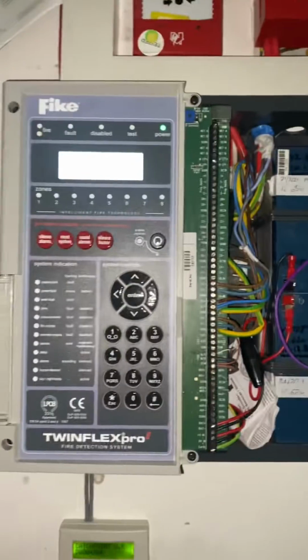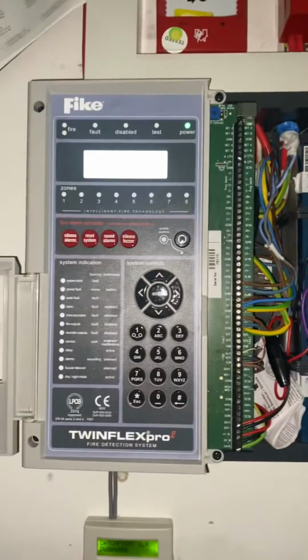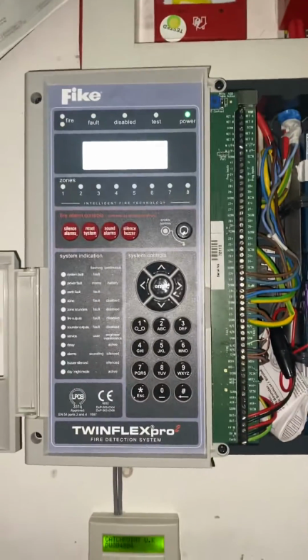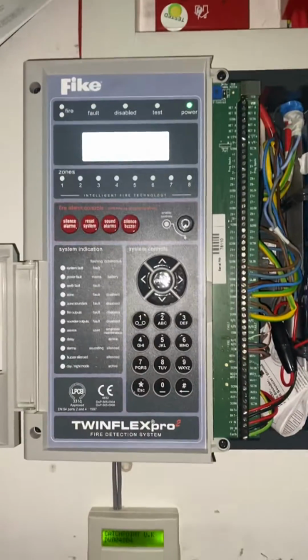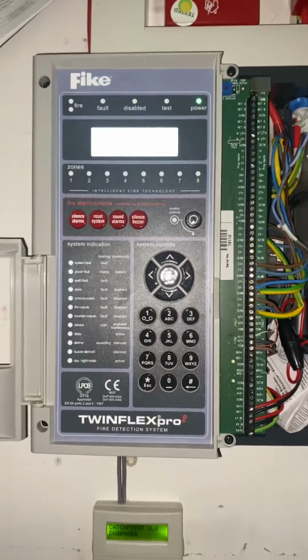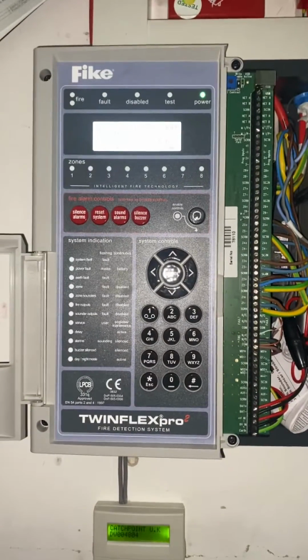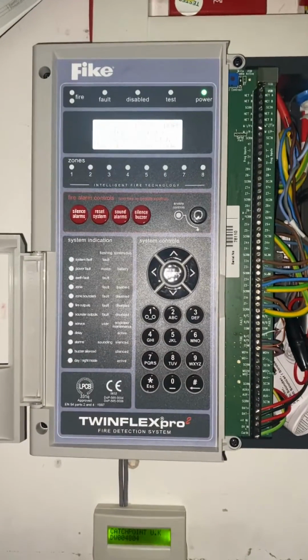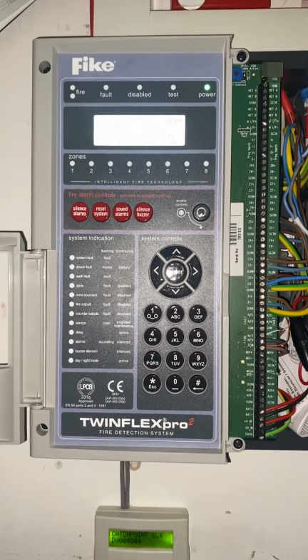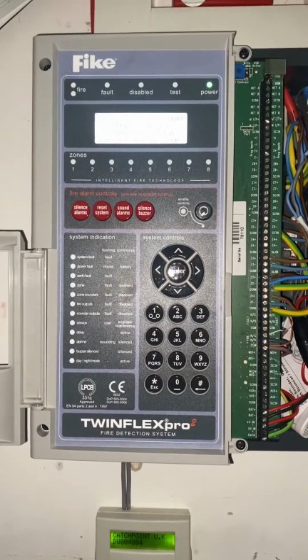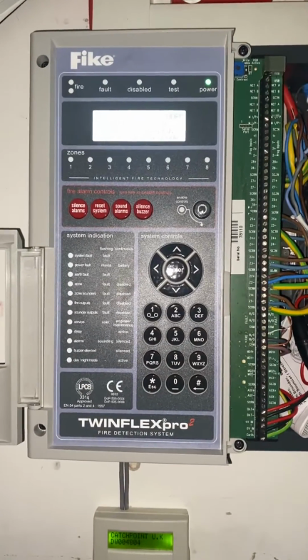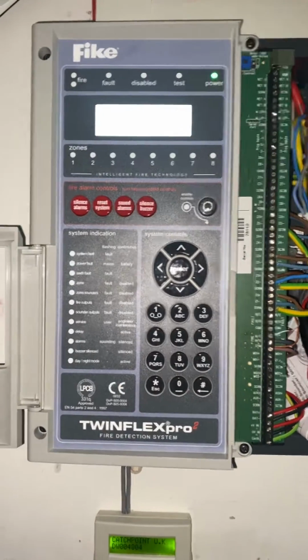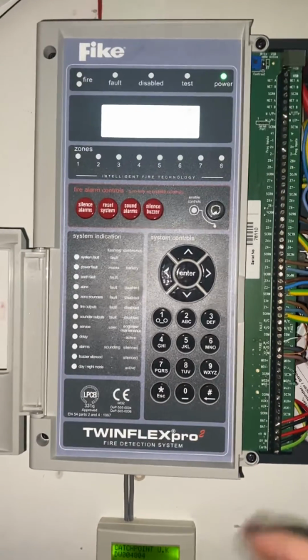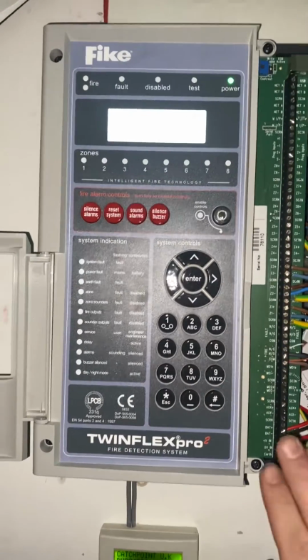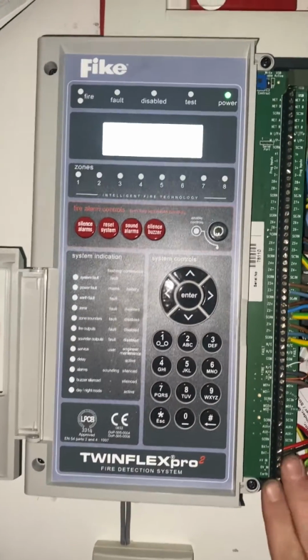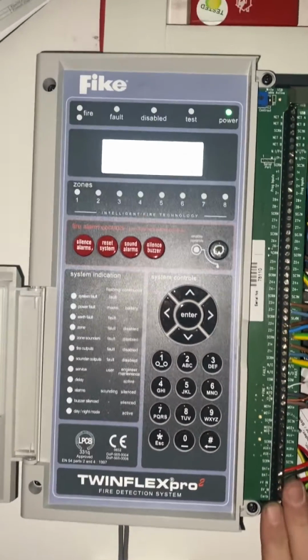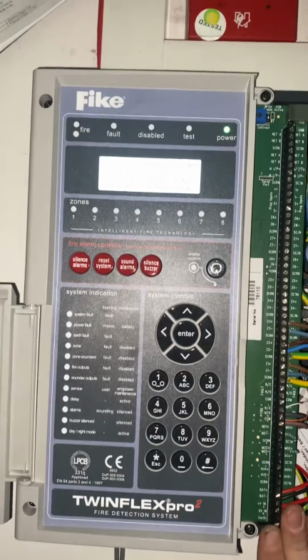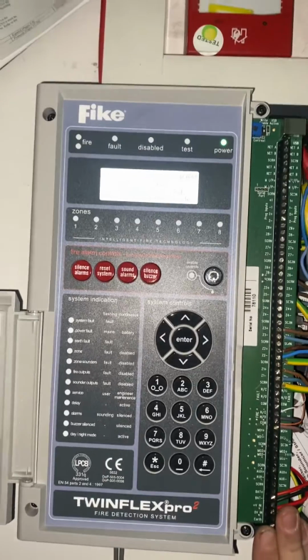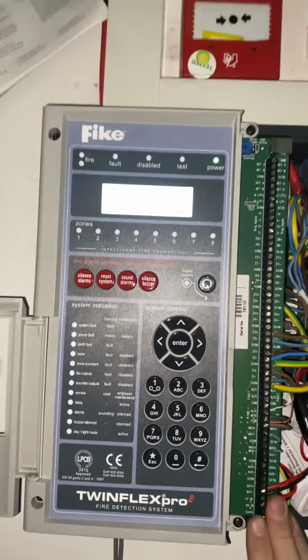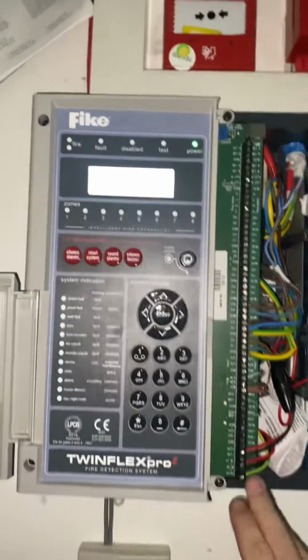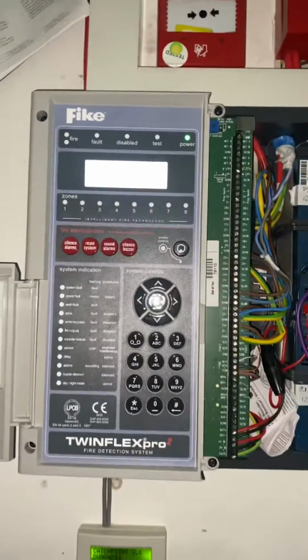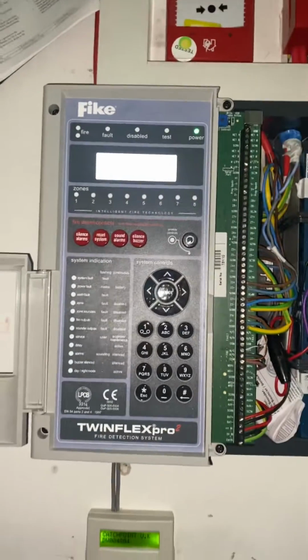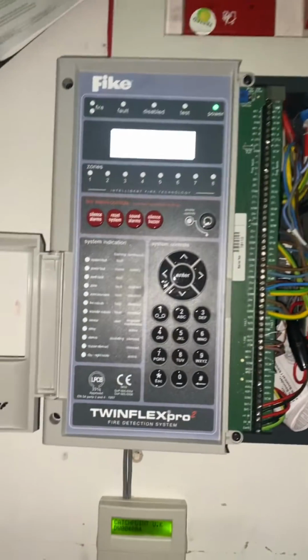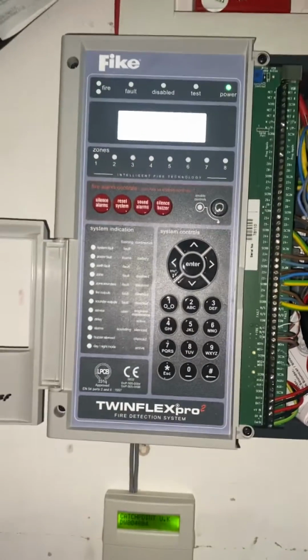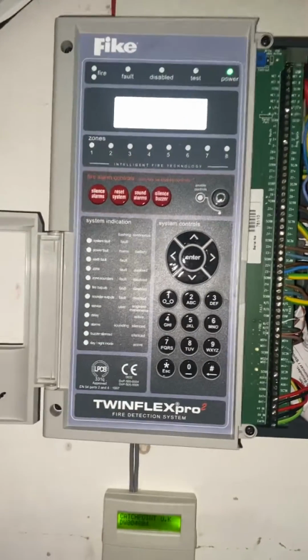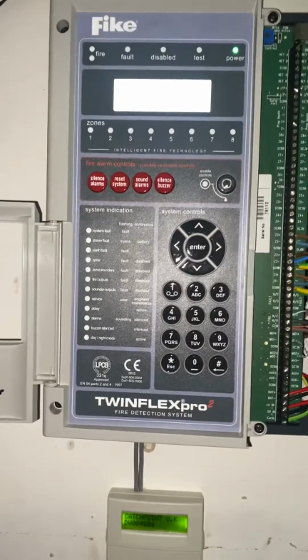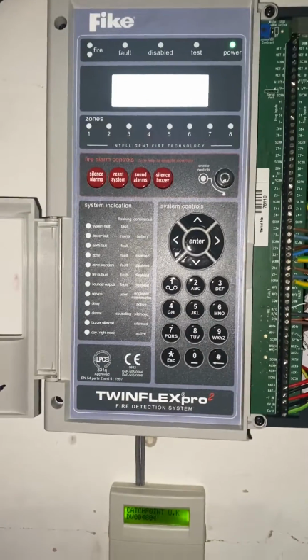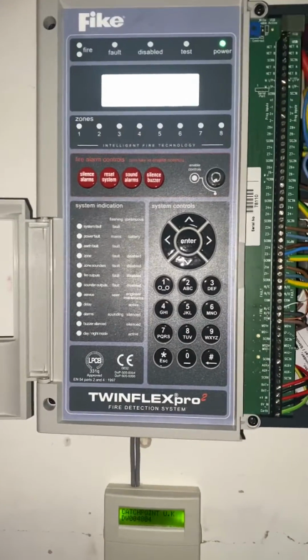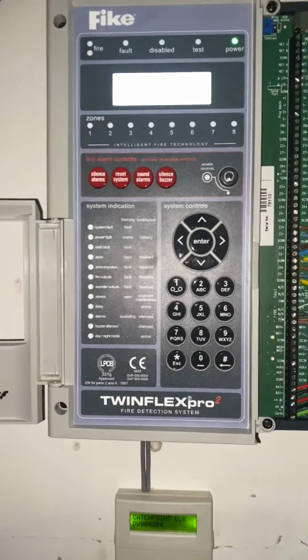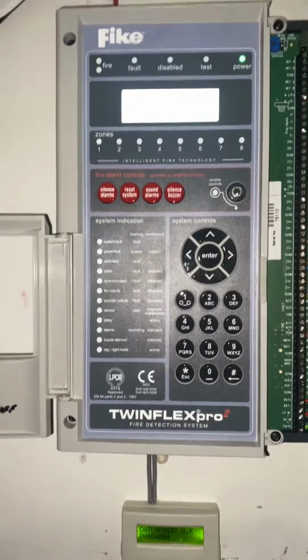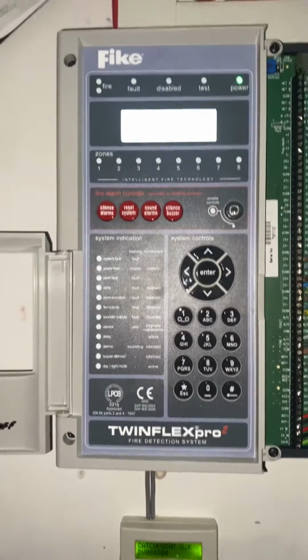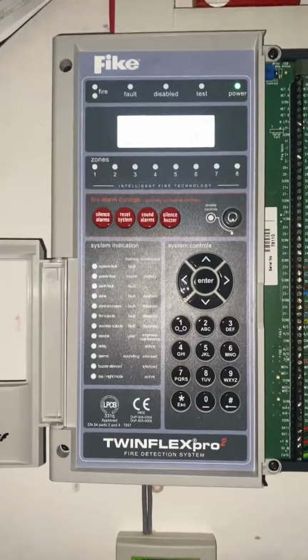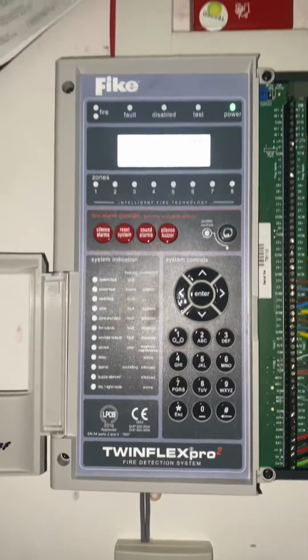Hello, welcome to this video on how to put the Twinplex Pro 2 by Fike into test. It's a bit of a pain in this system, so bear with it.